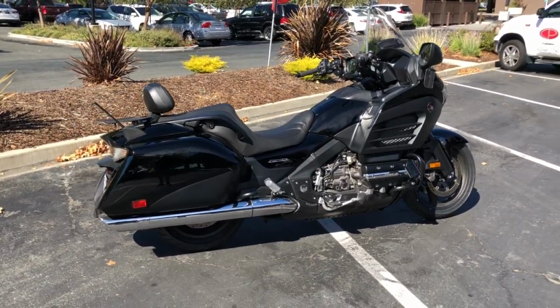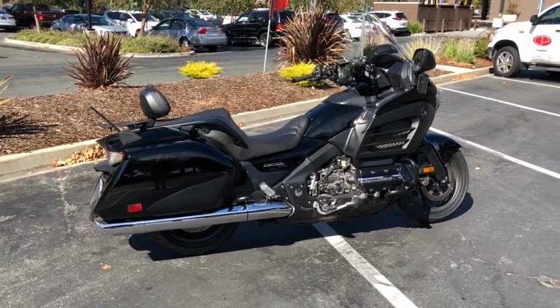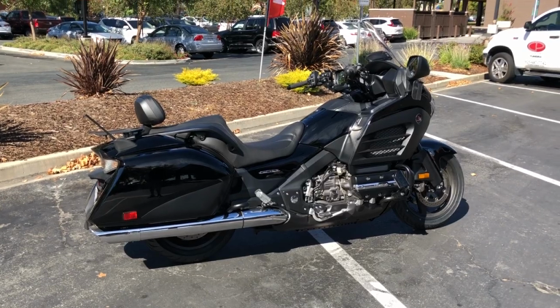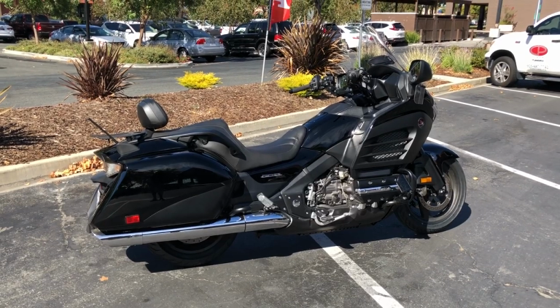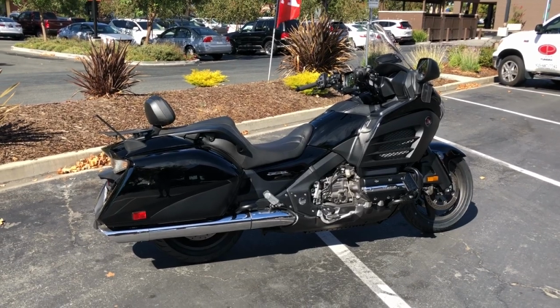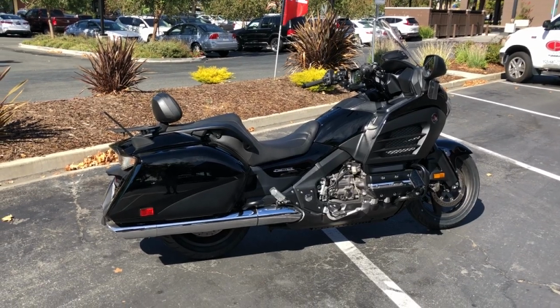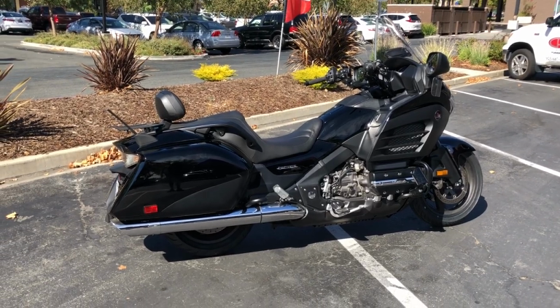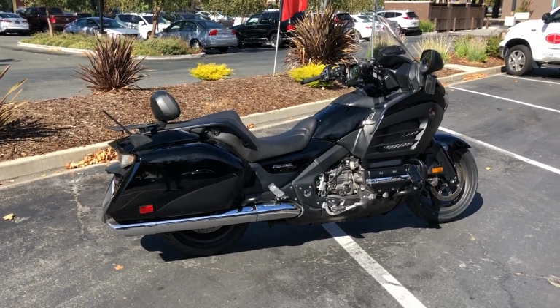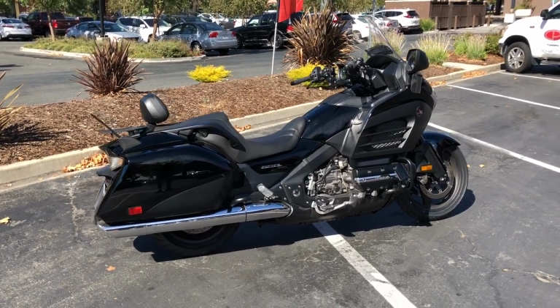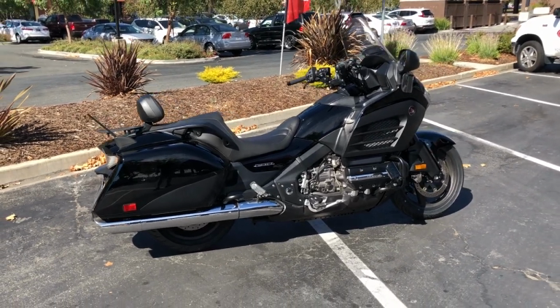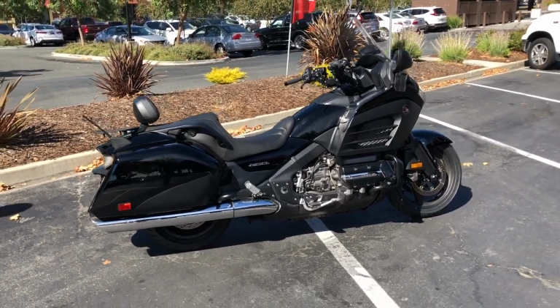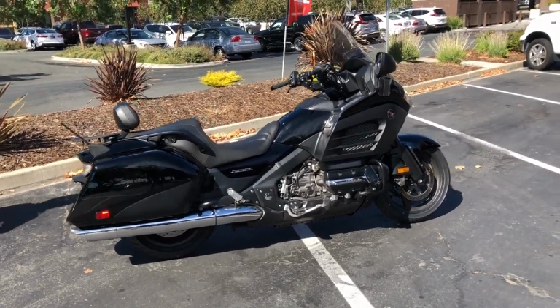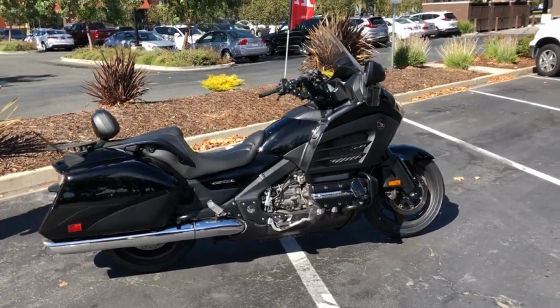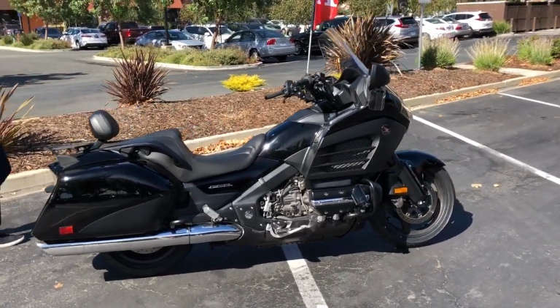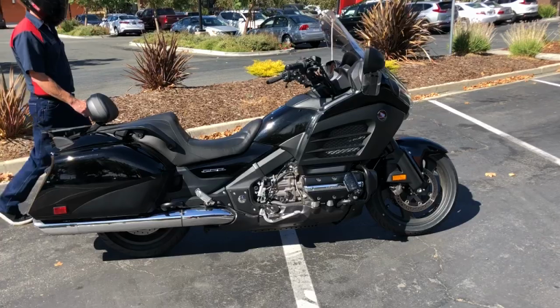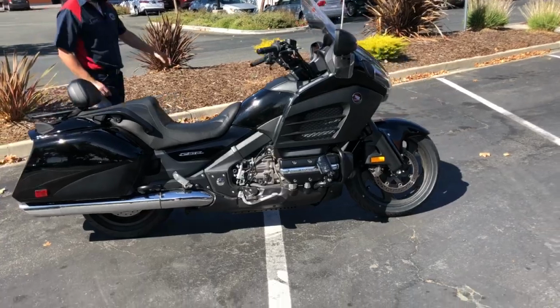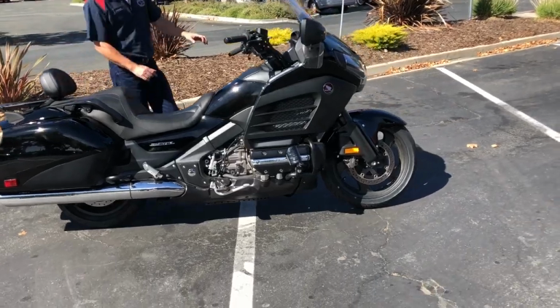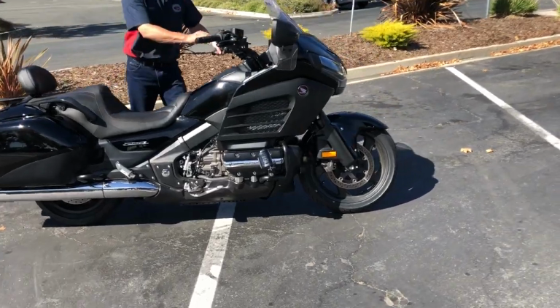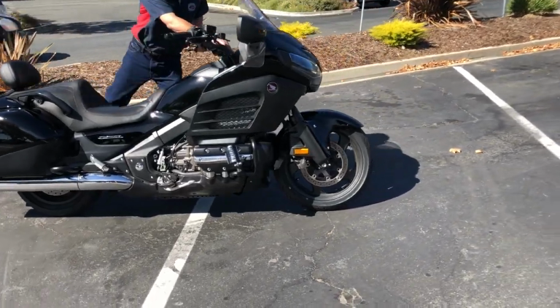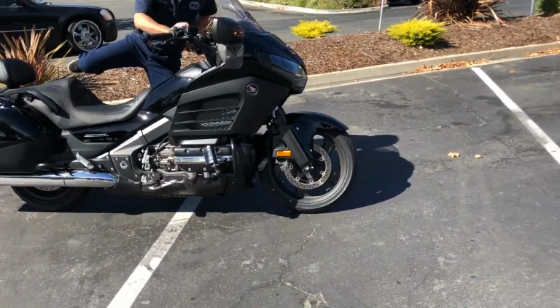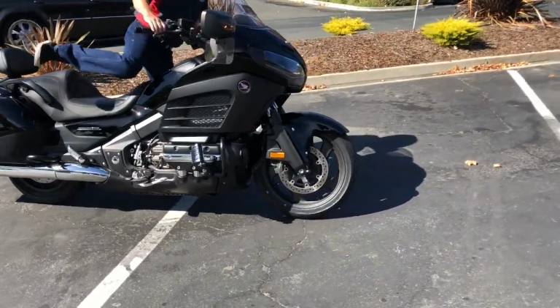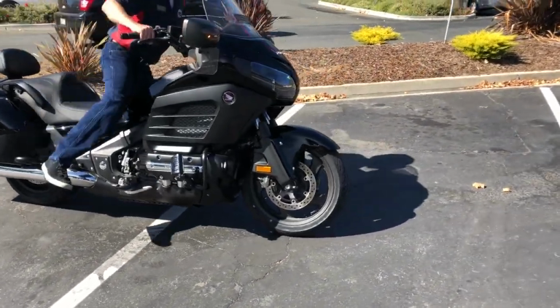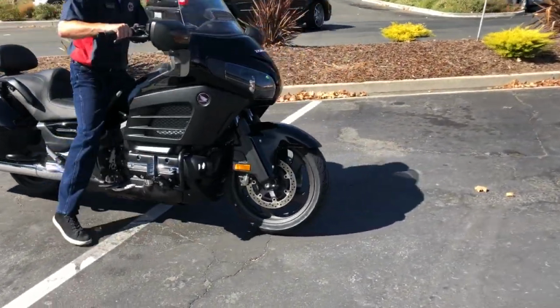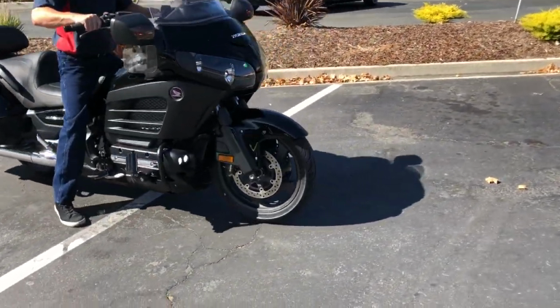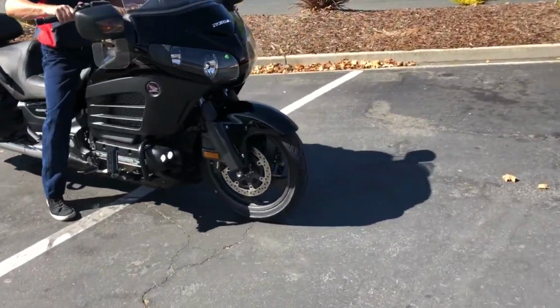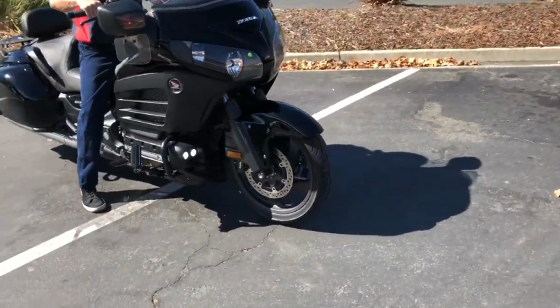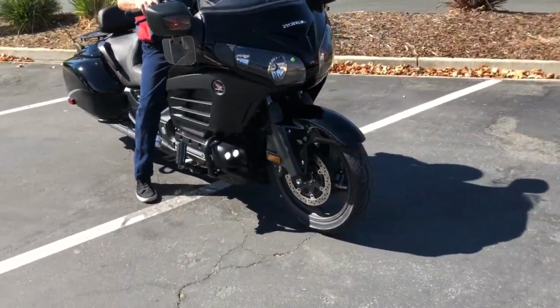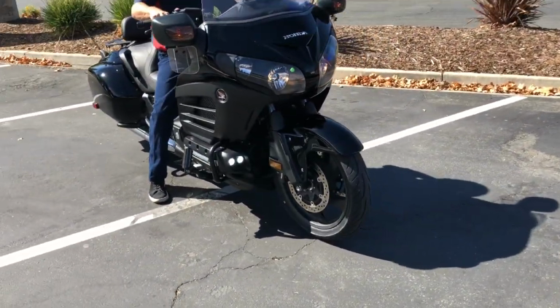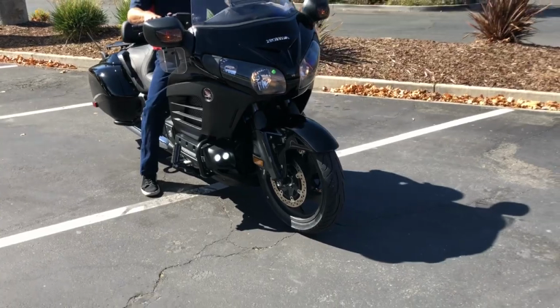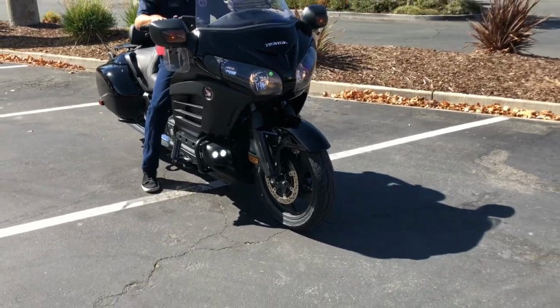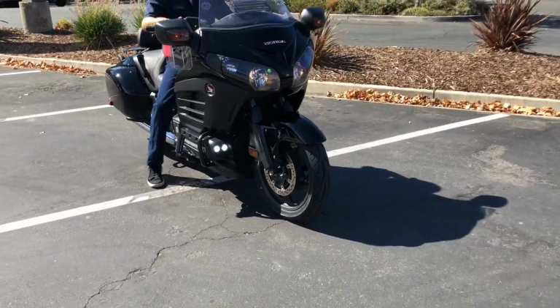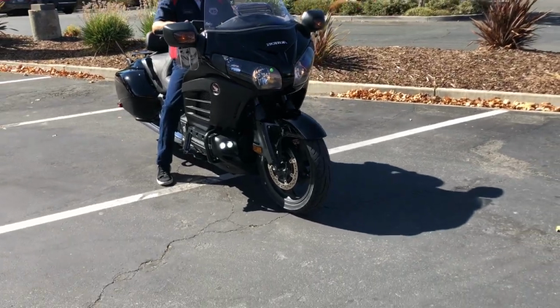Check us out on the web at ContraCostaPS.com — at any given time we'll have 35 to 40 quality pre-owned bikes just like this one. There you can see the cool LED fog lights on both sides.